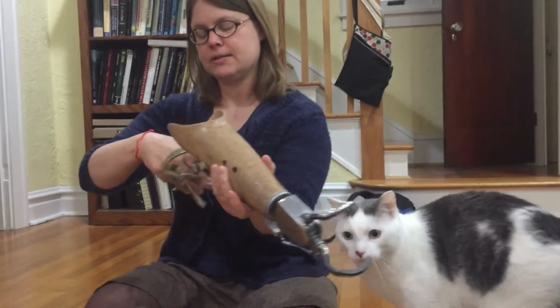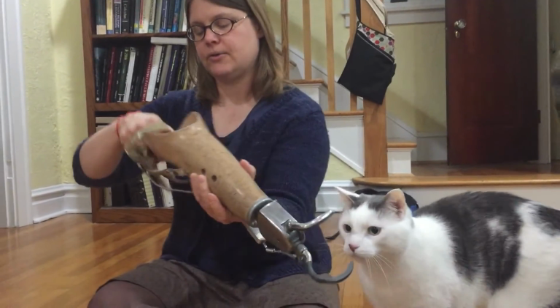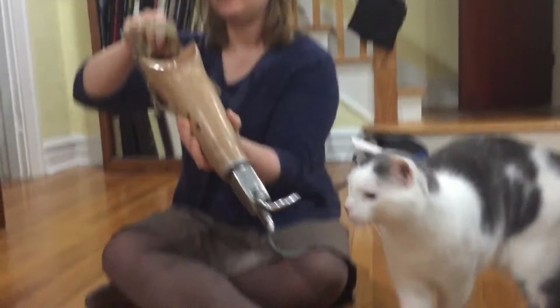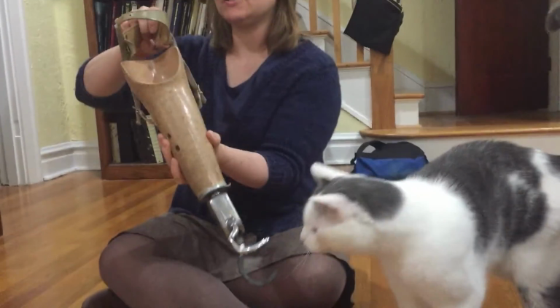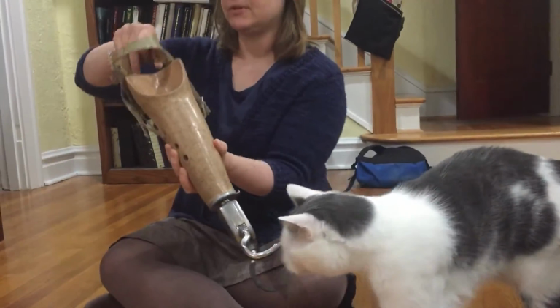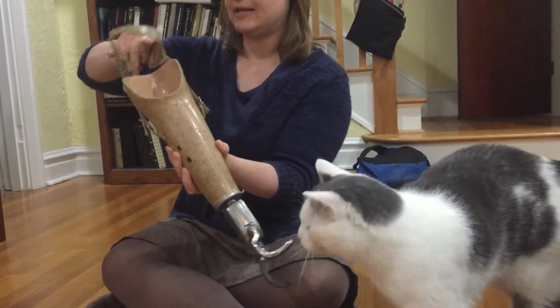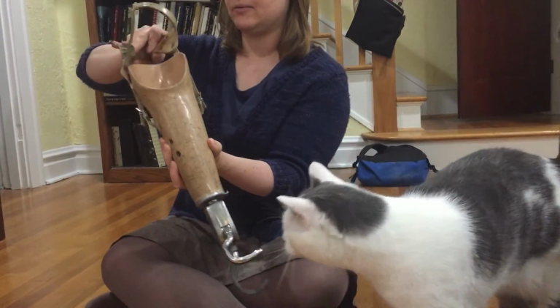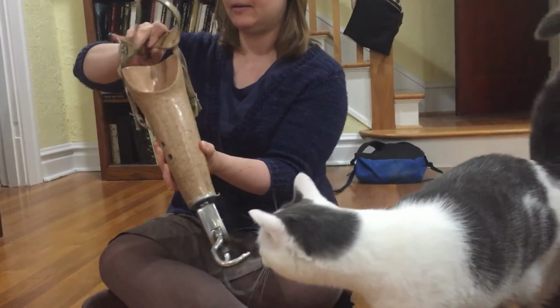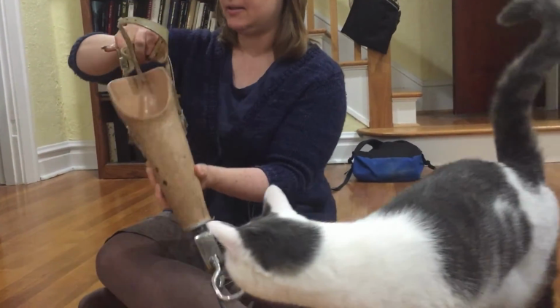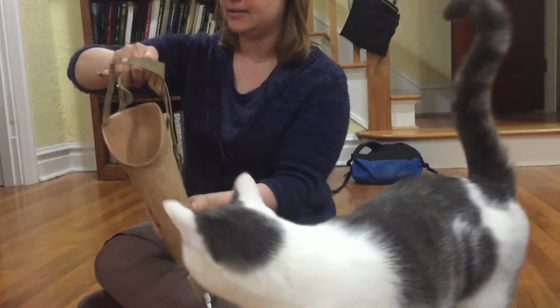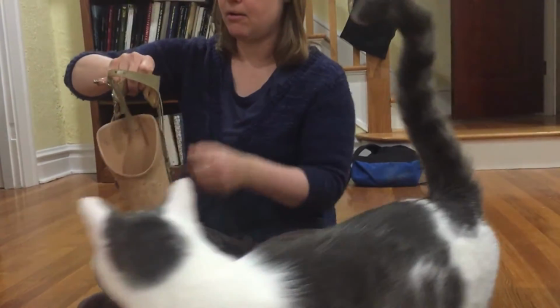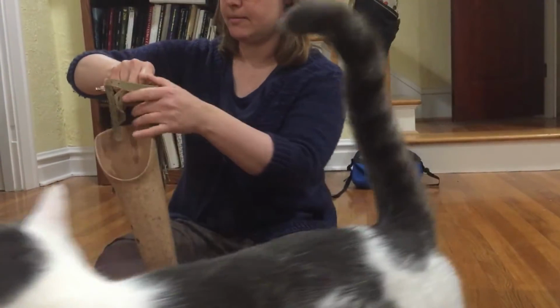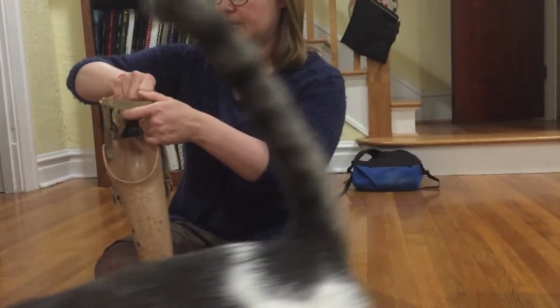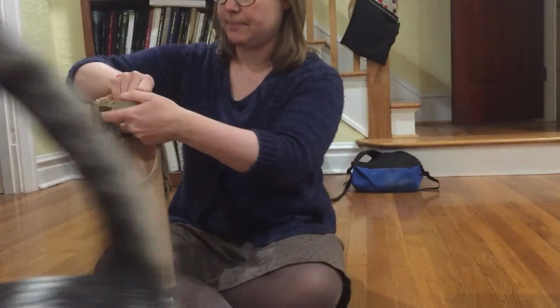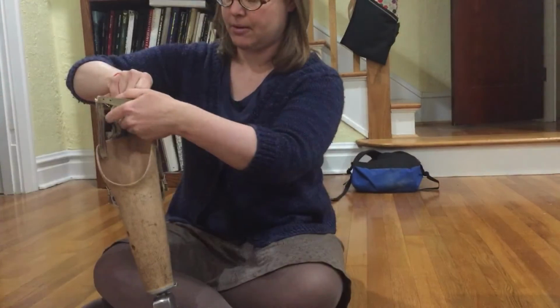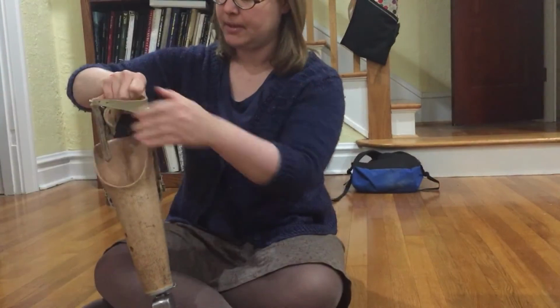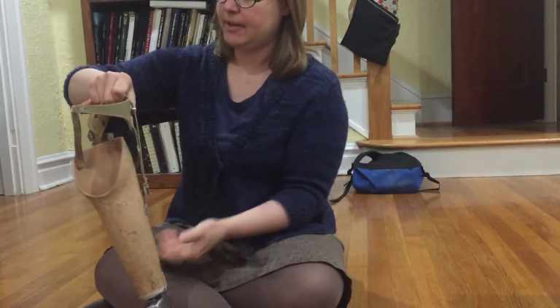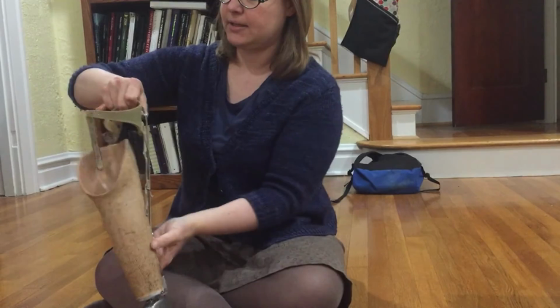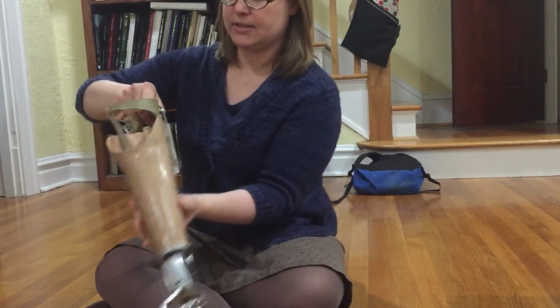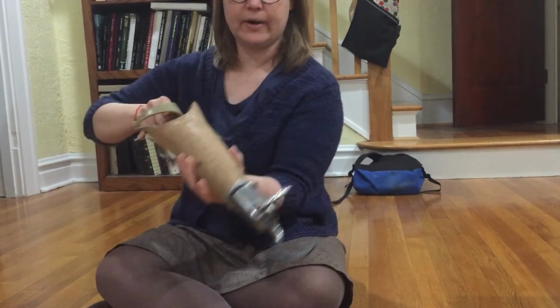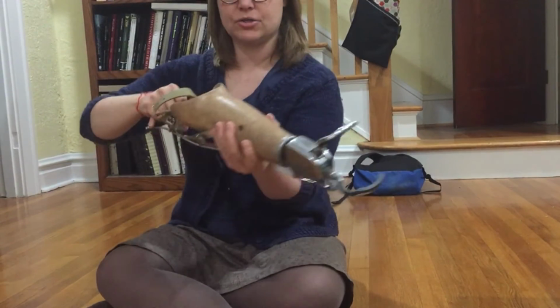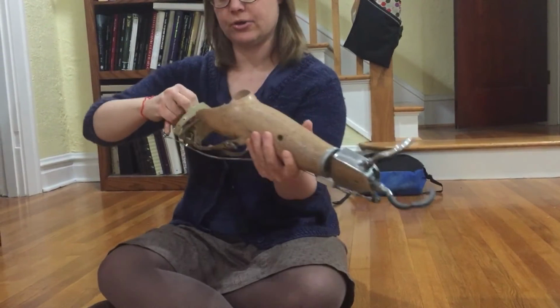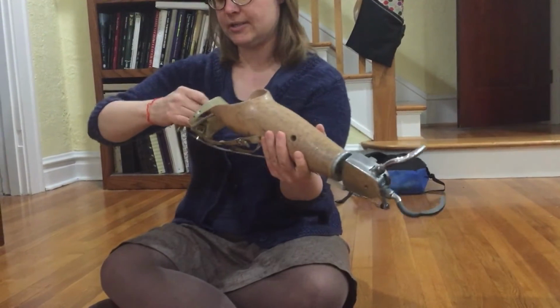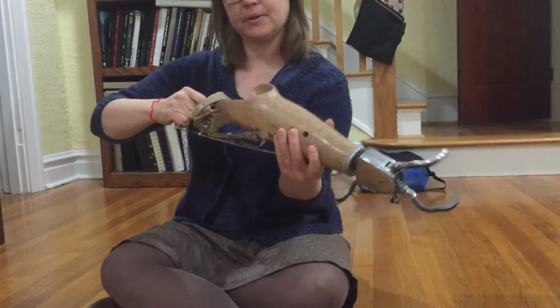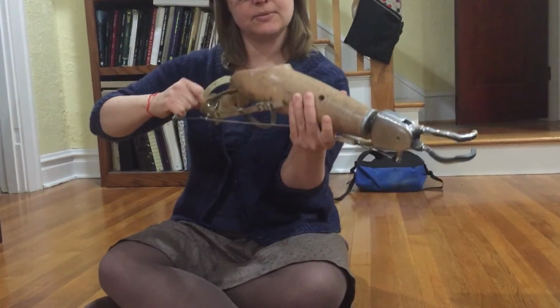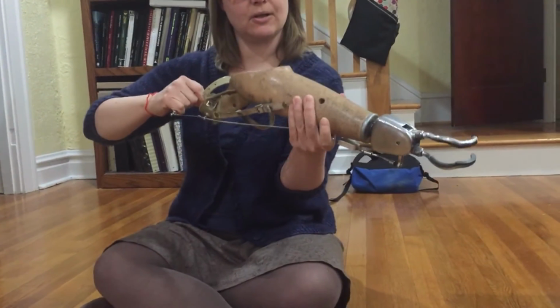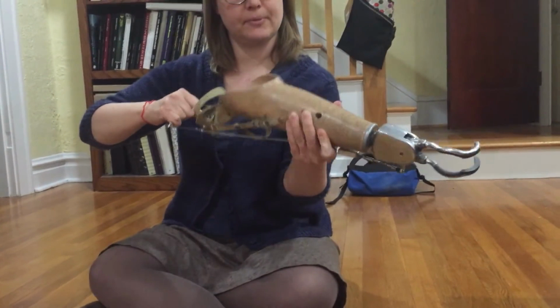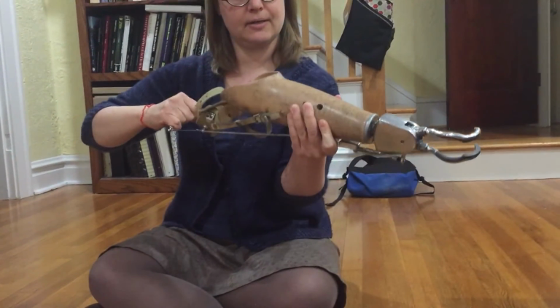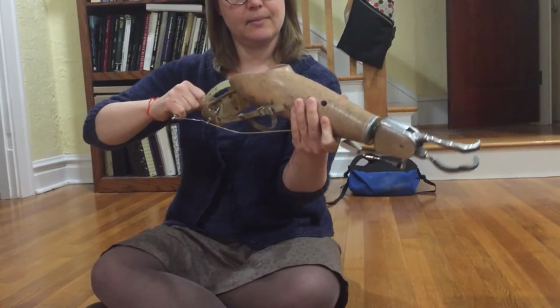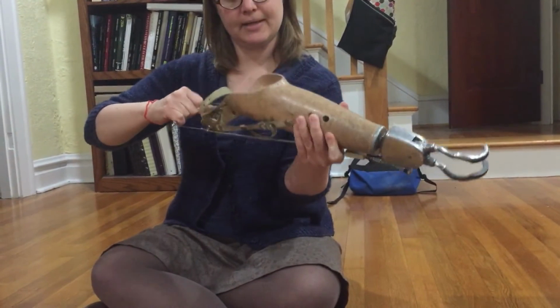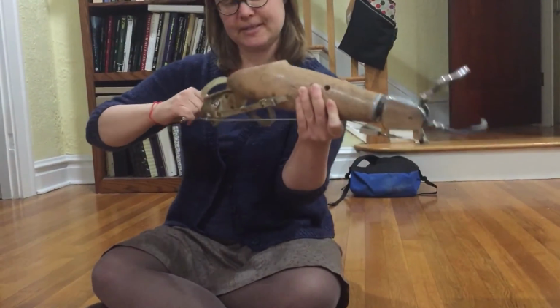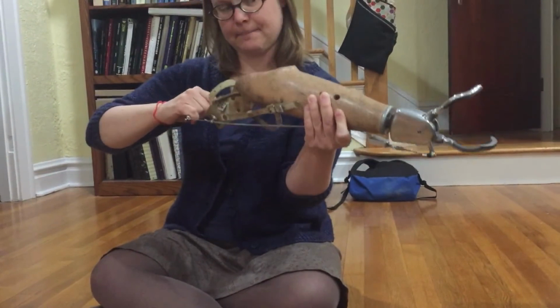This was fastened around his upper arm, but he didn't need to wear a shoulder harness because it was all operated by his bicep.